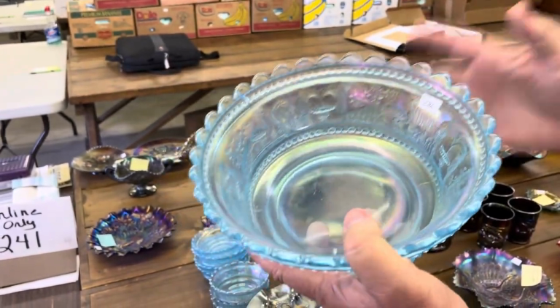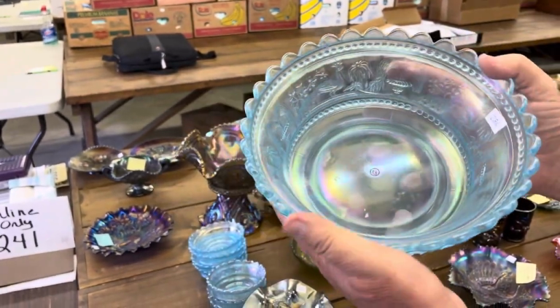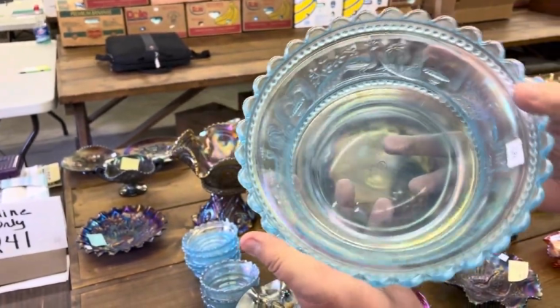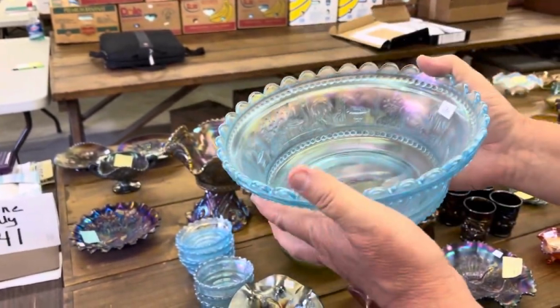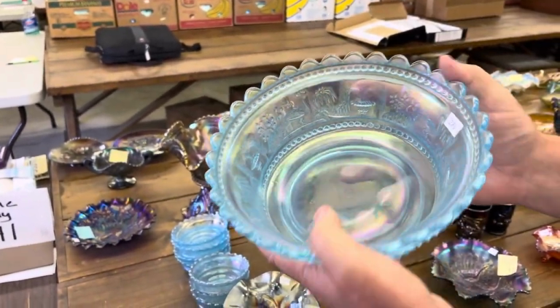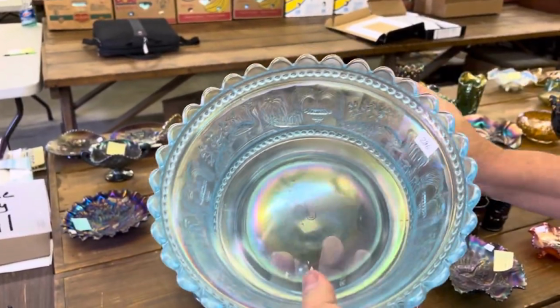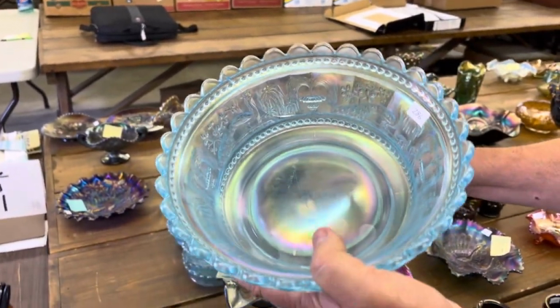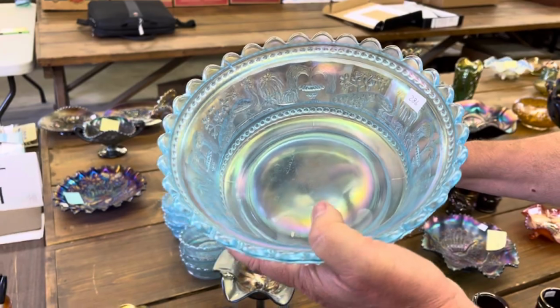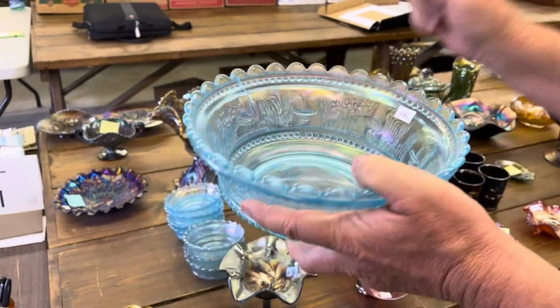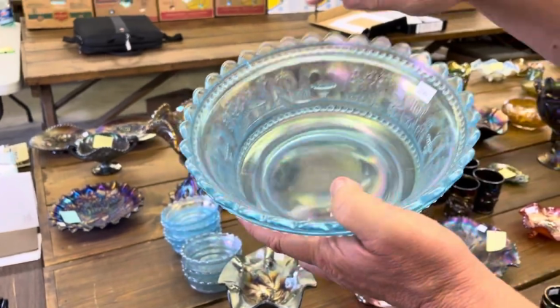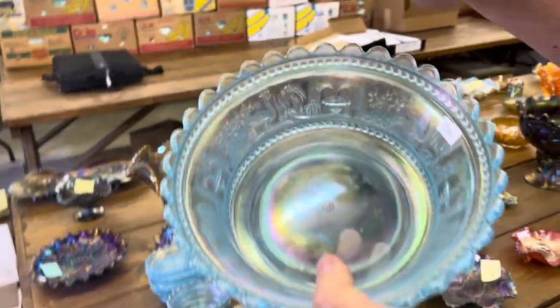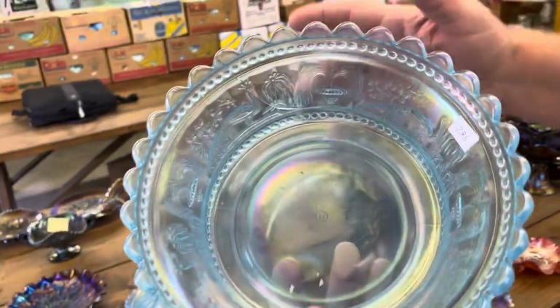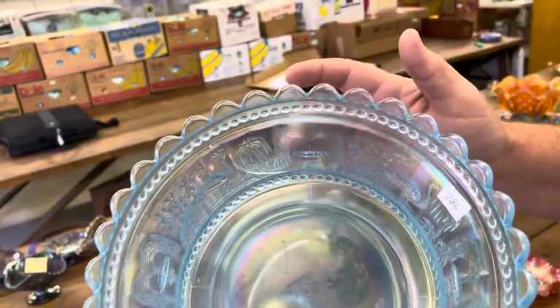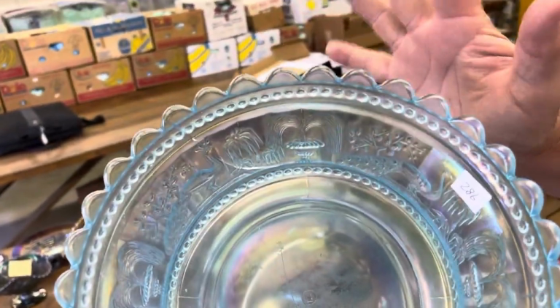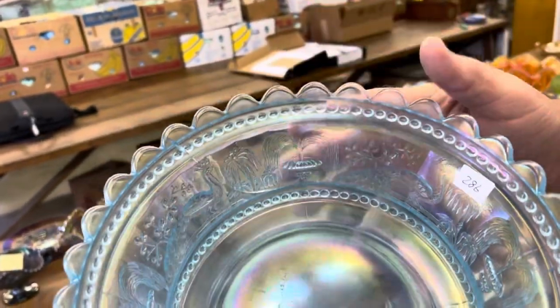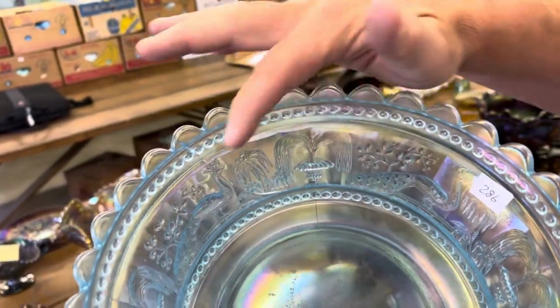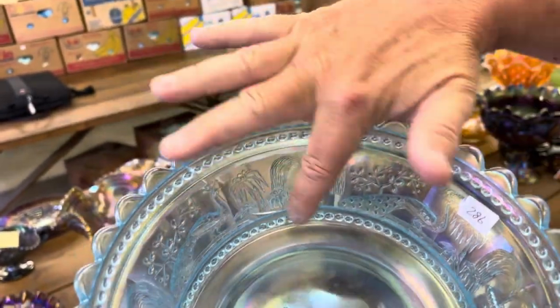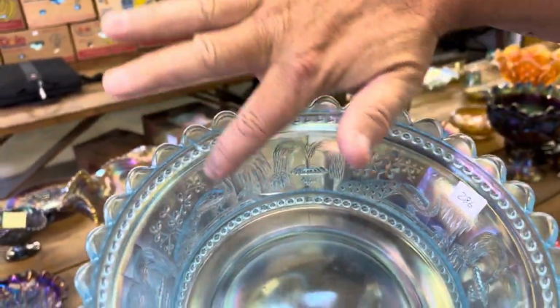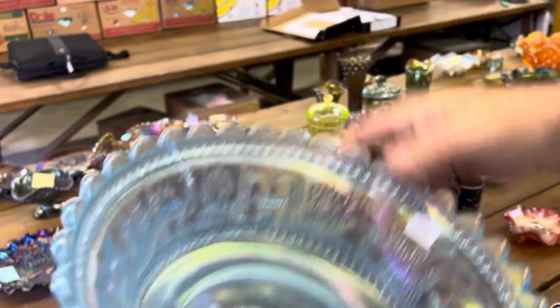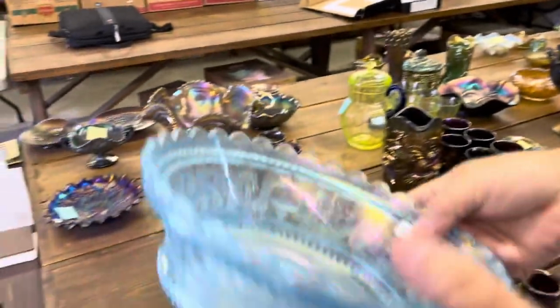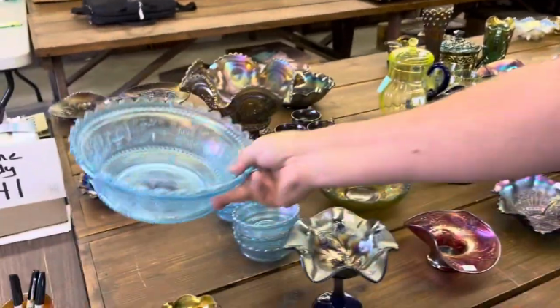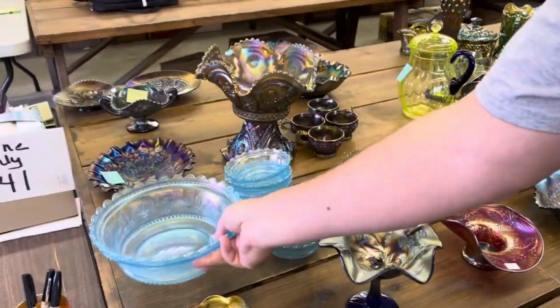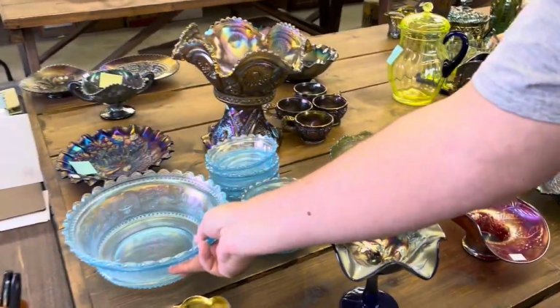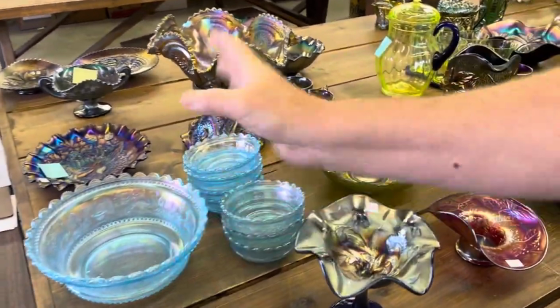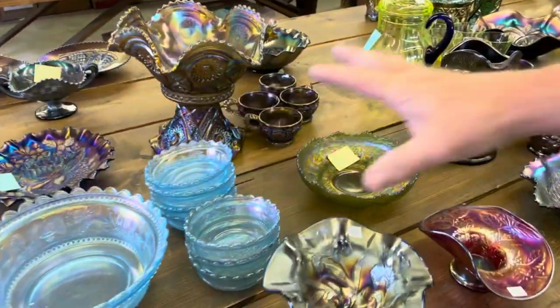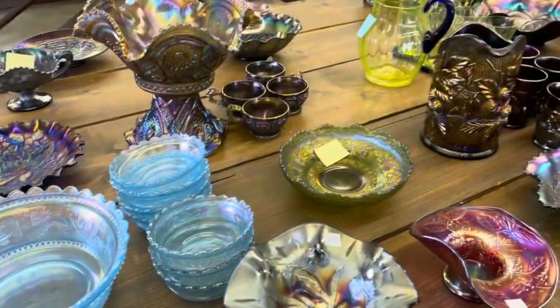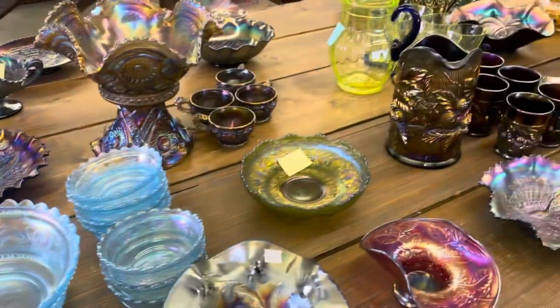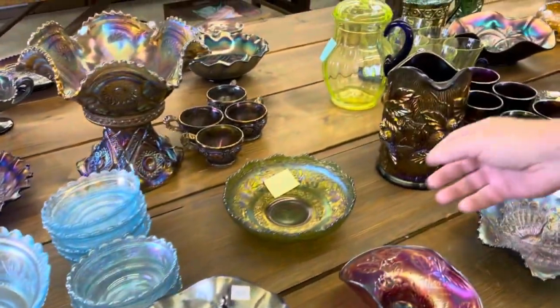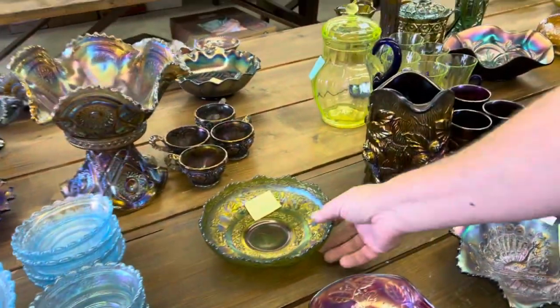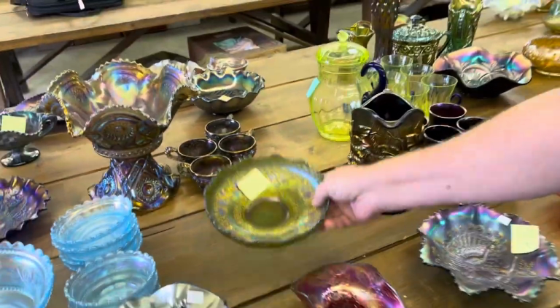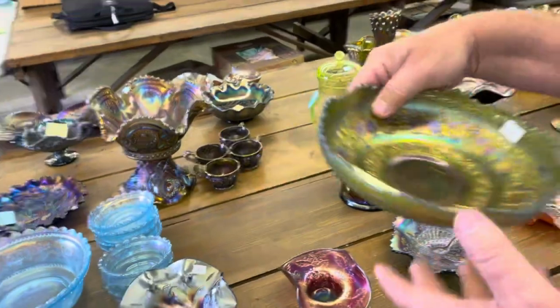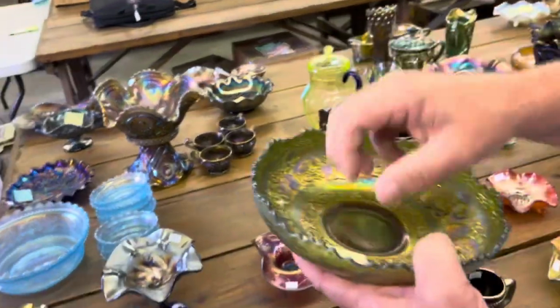This is a berry set — there's seven little sauces. This is Peacock Fountain, by the way, and I think you can see the crack right there. The sauces, as far as we know, are good — we looked them over pretty good, we think they're great.